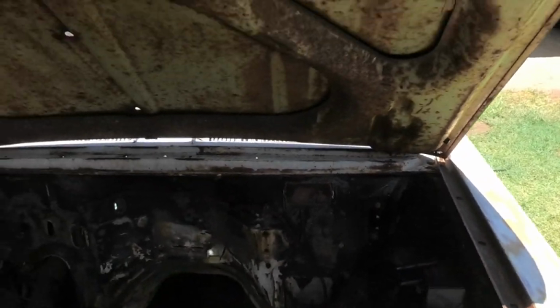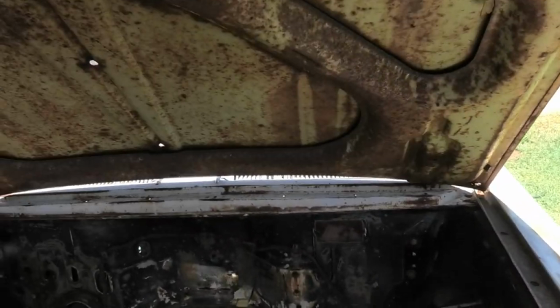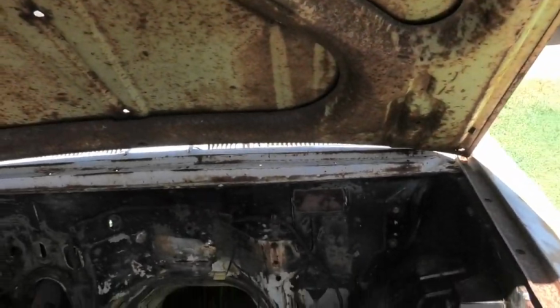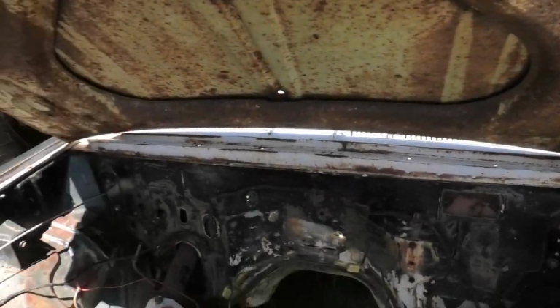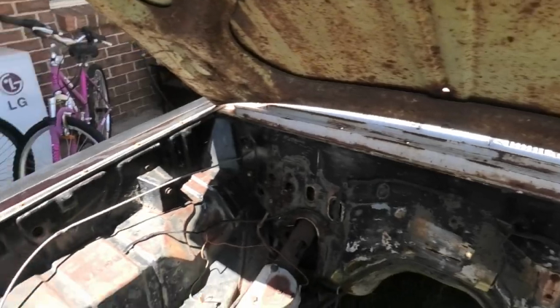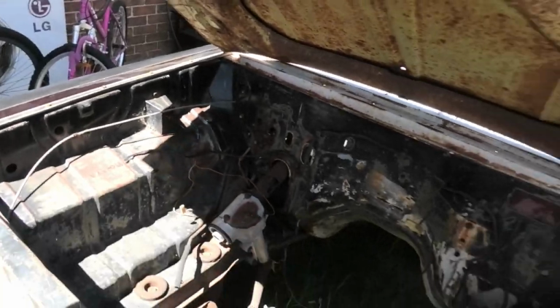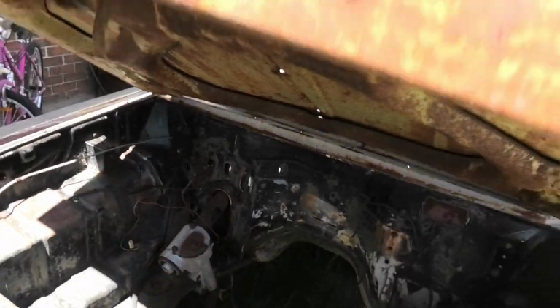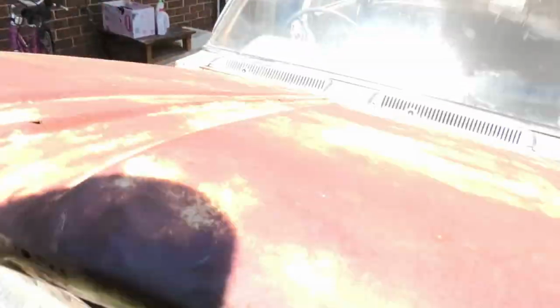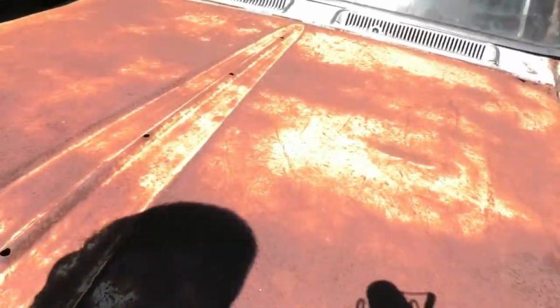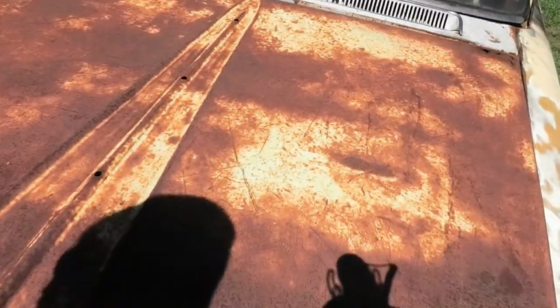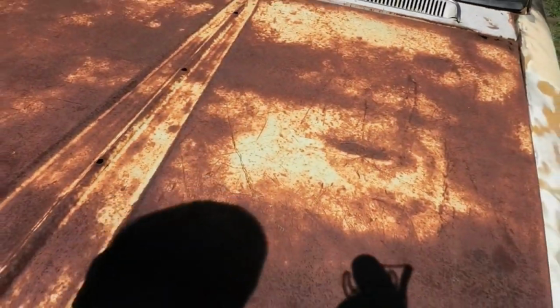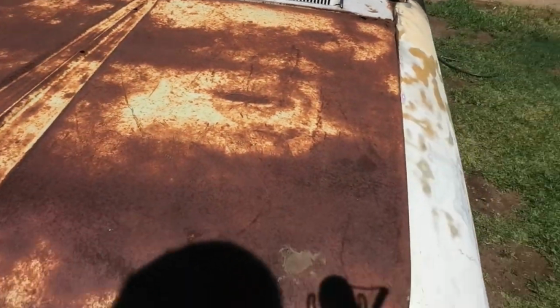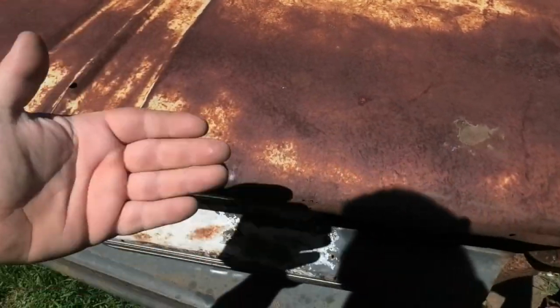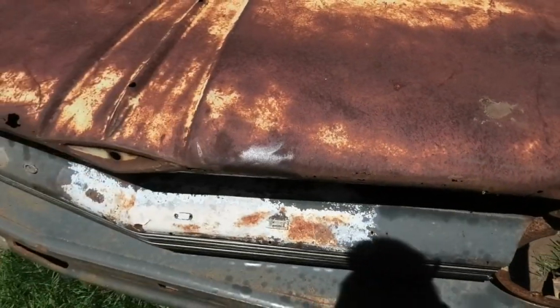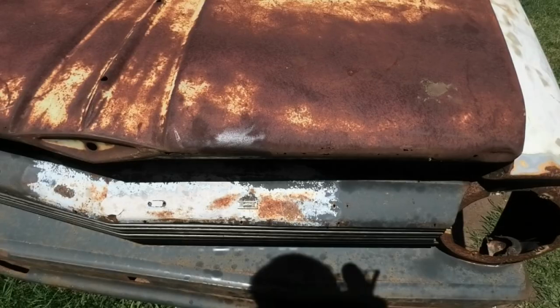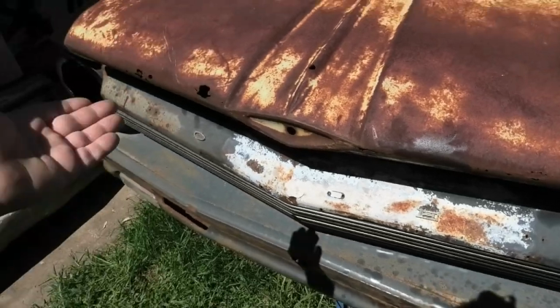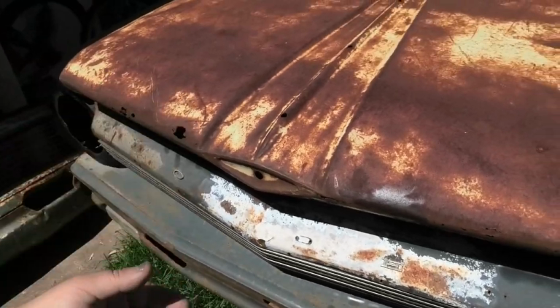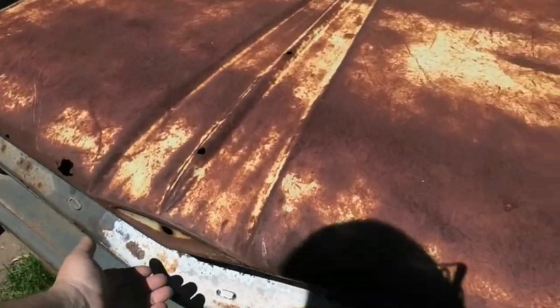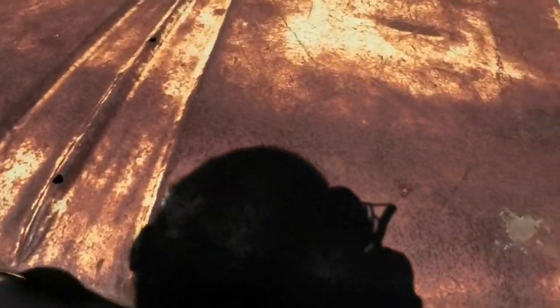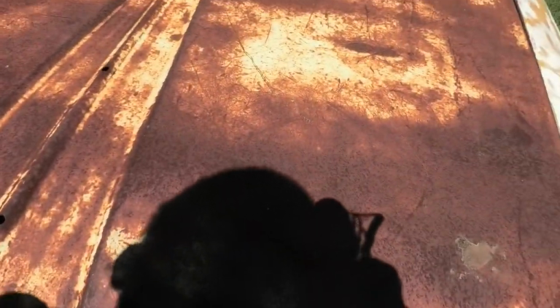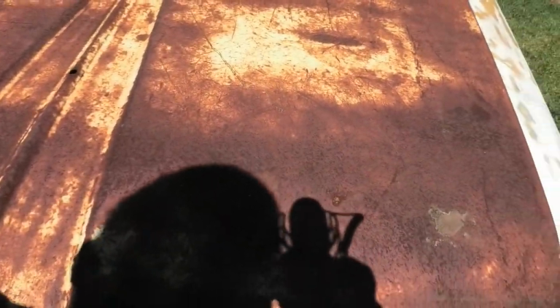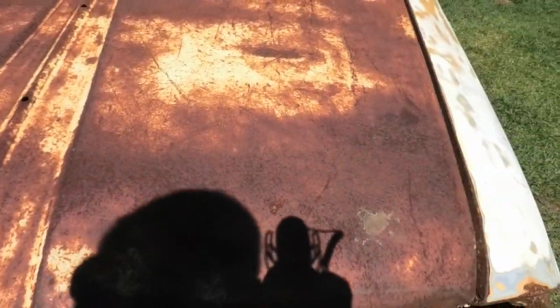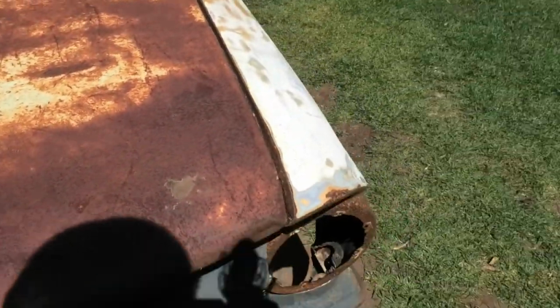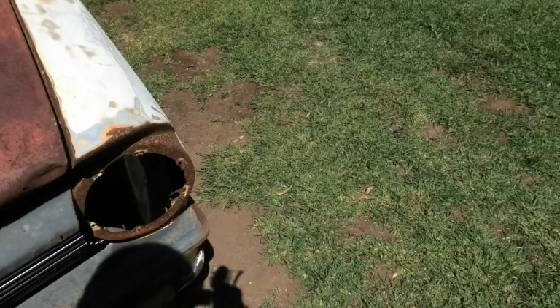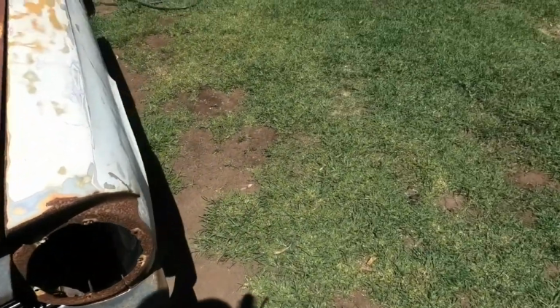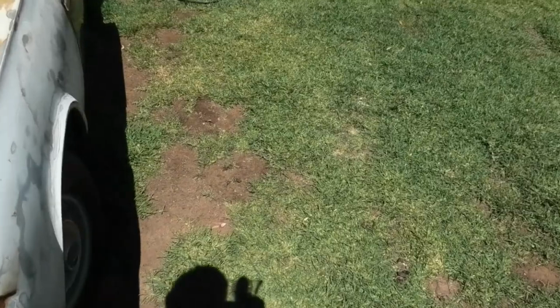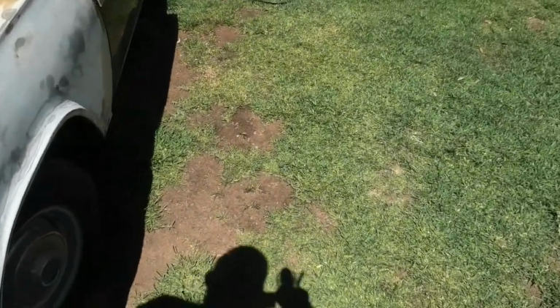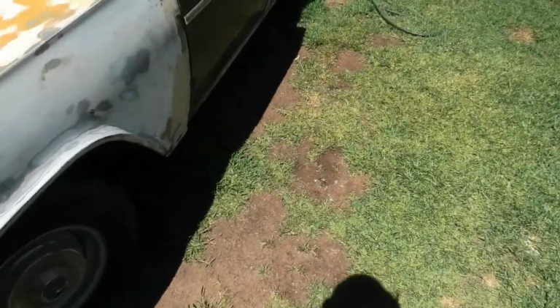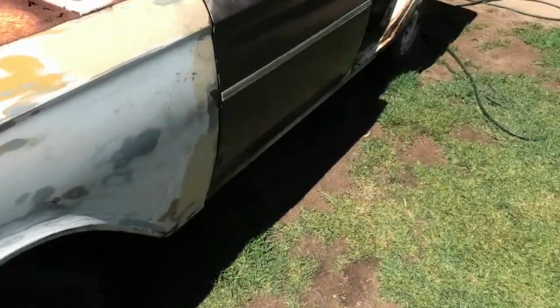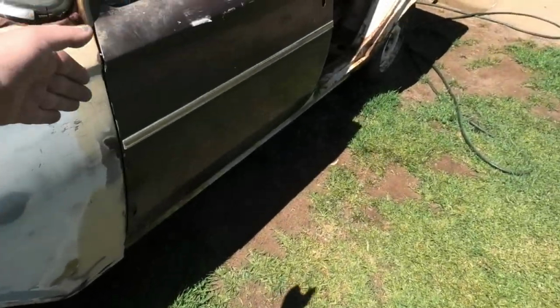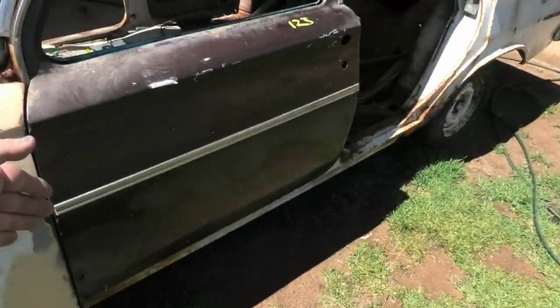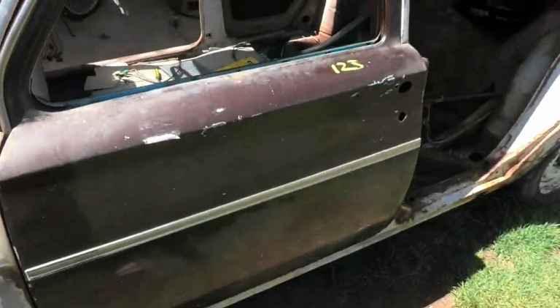You will occasionally find rust across the firewall. The bonnets rust out like this one here. And the doors rust out pretty commonly as well.